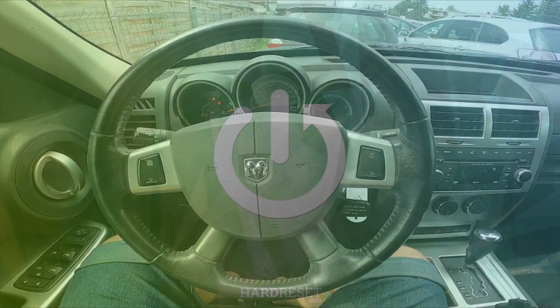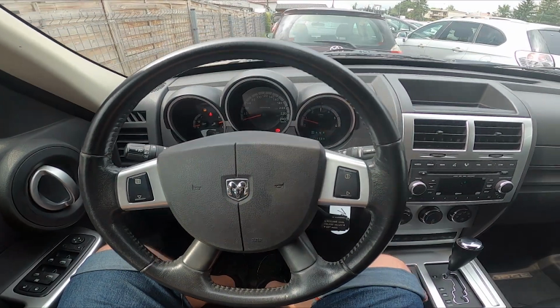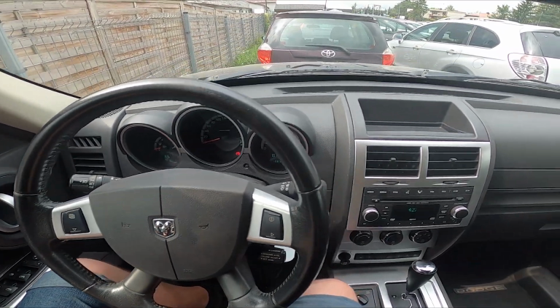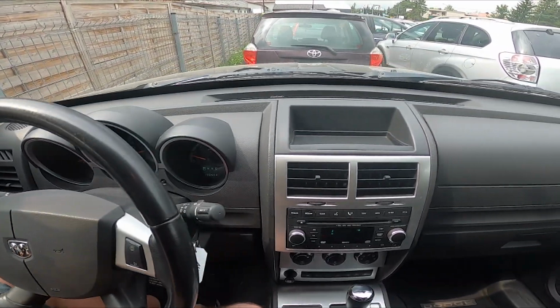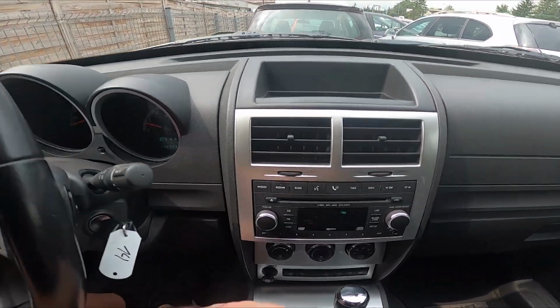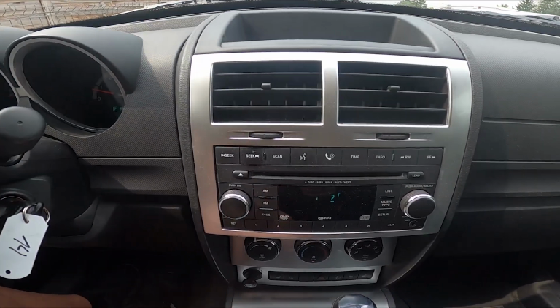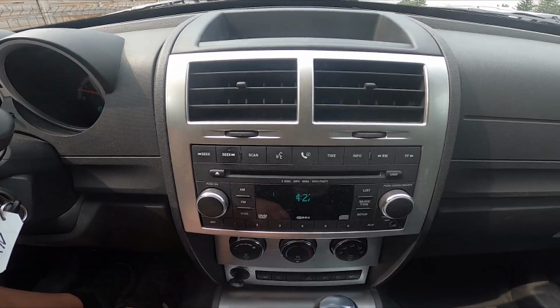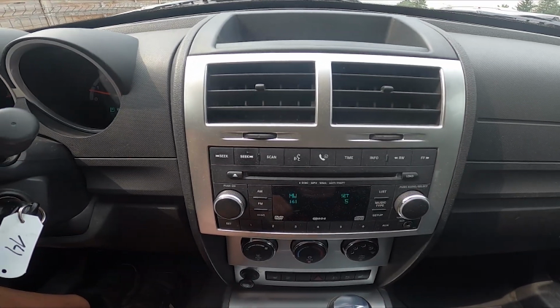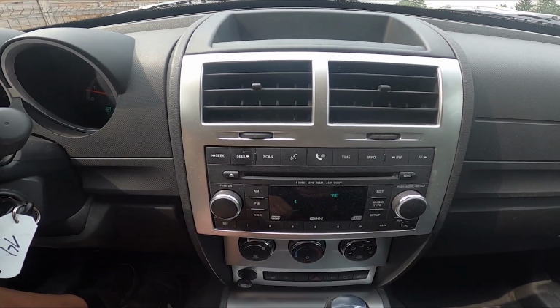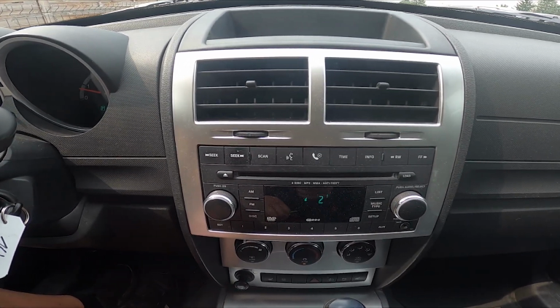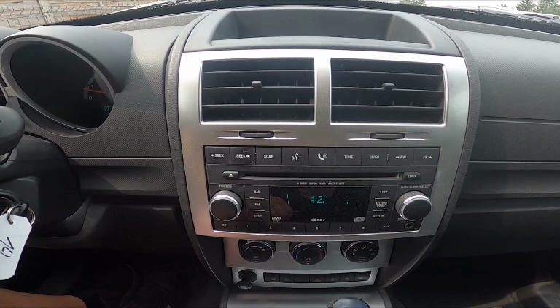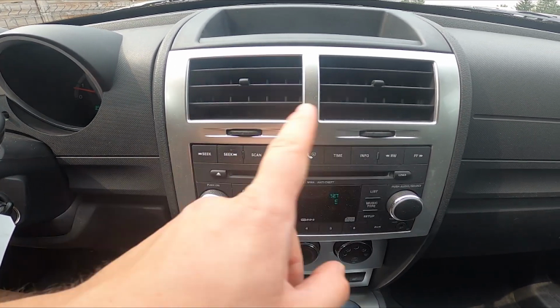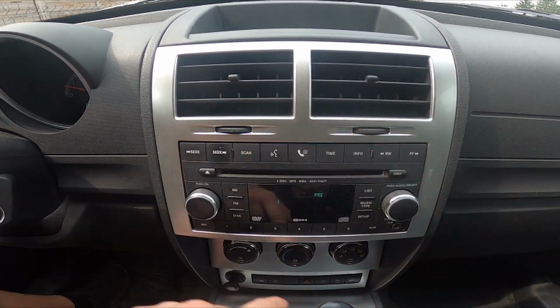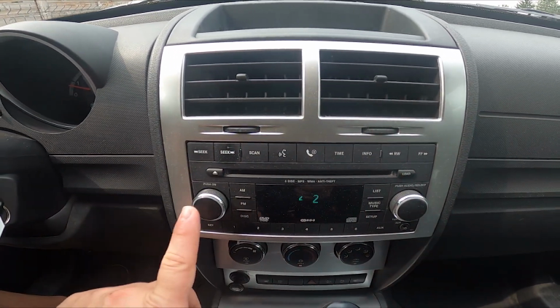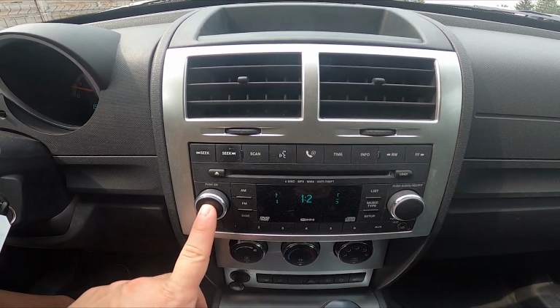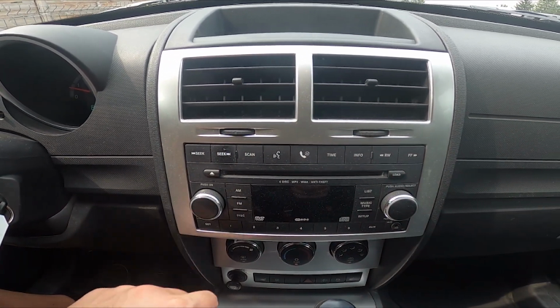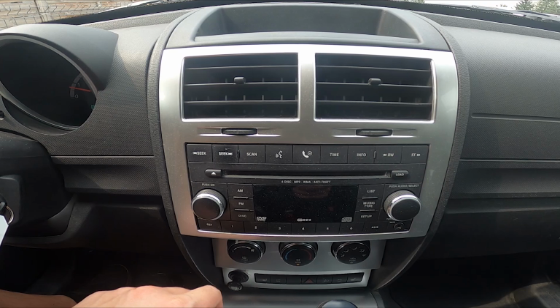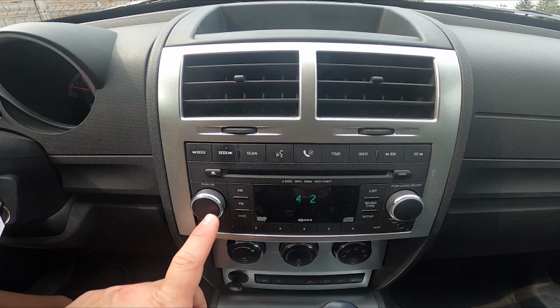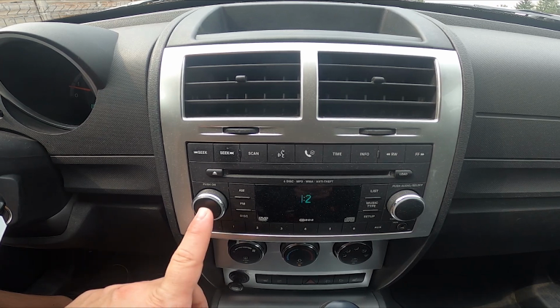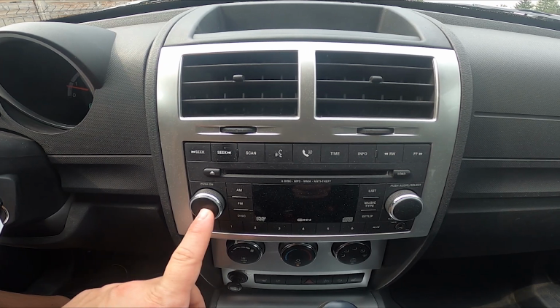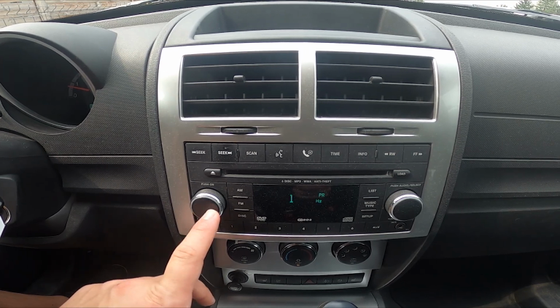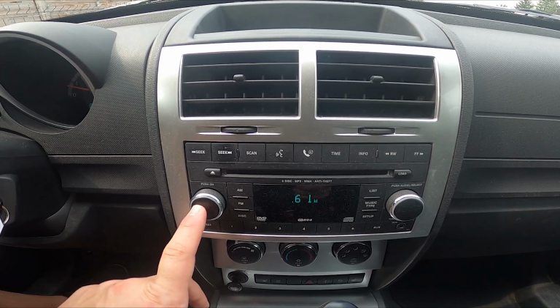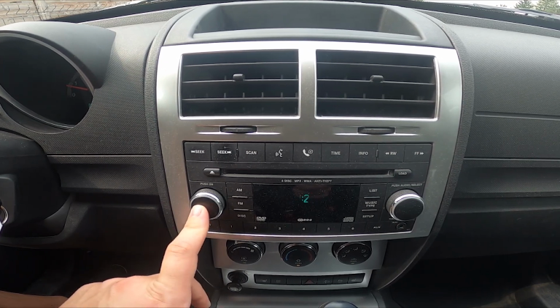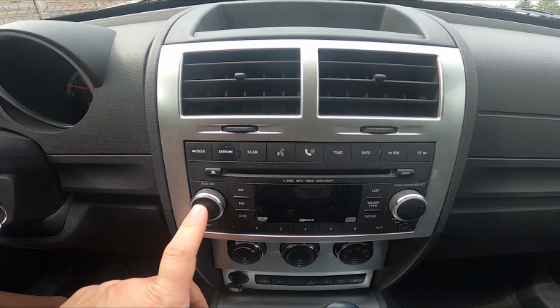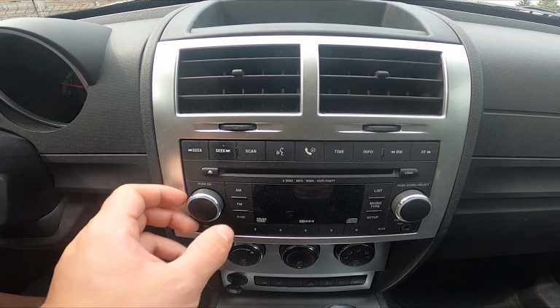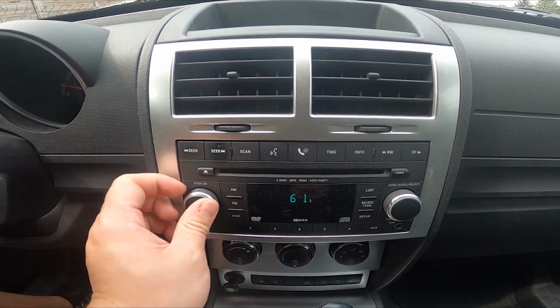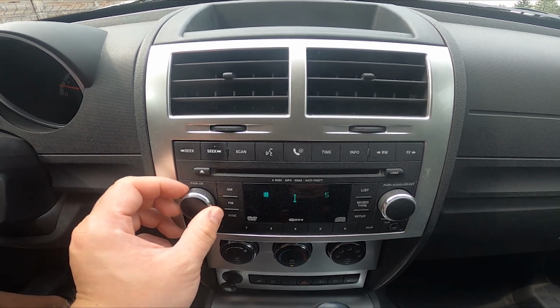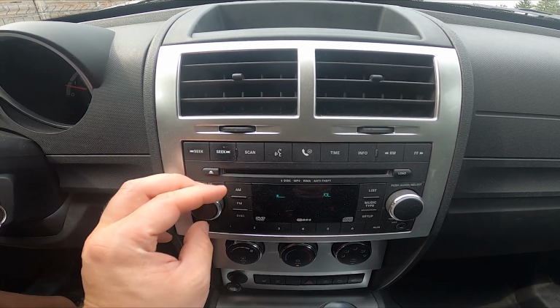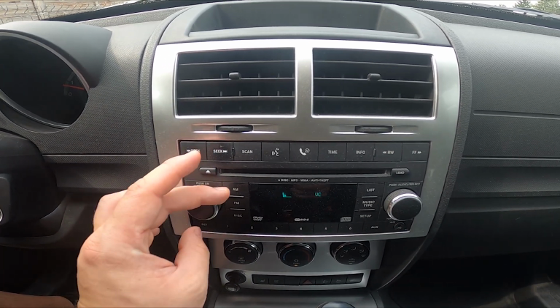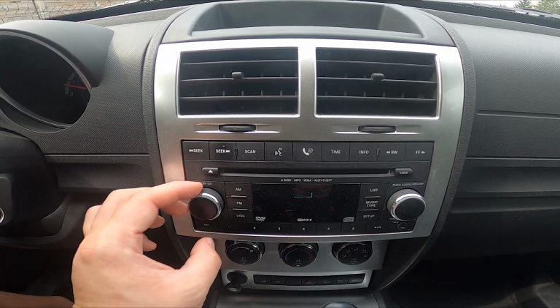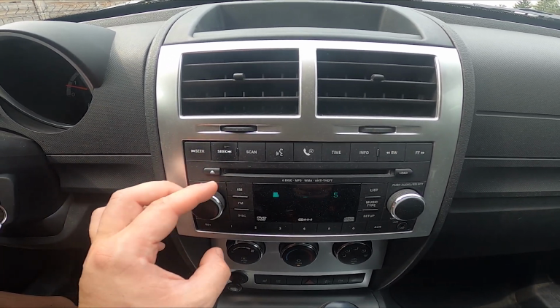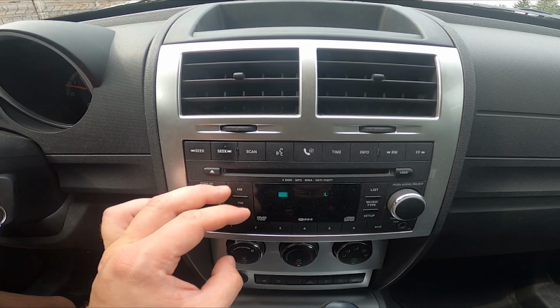Take a look in the center of the car right here — we've got this radio. Press this button to turn the radio on and off, and twist it to change the radio volume.